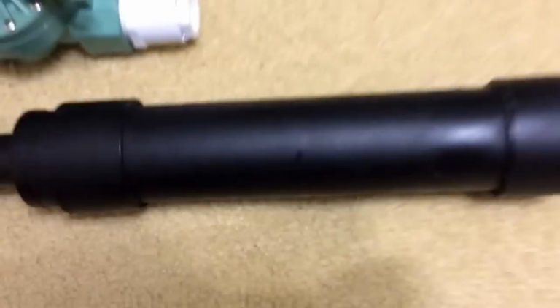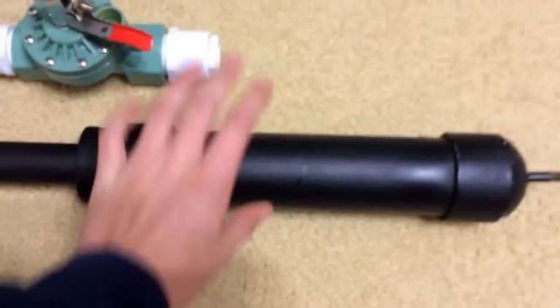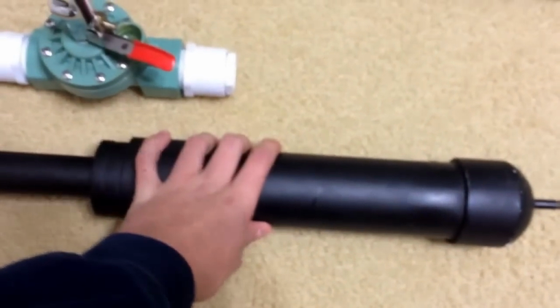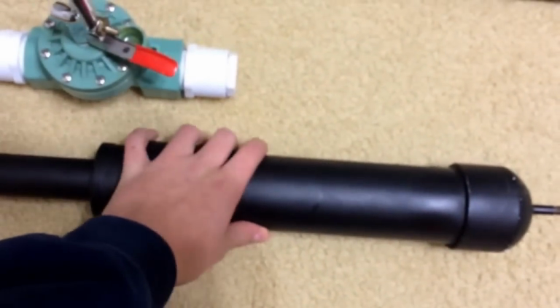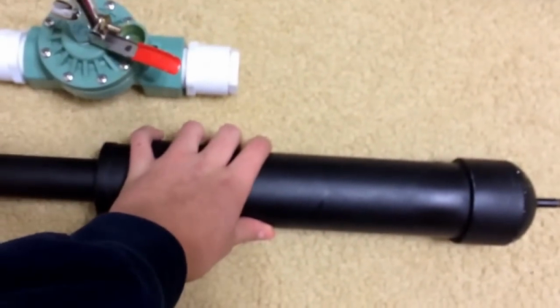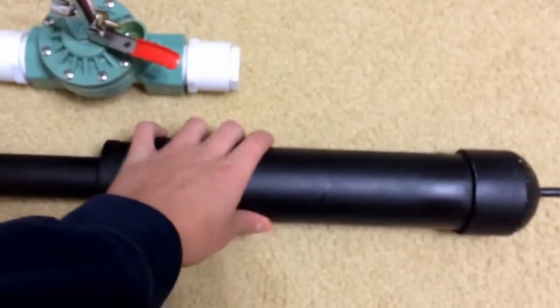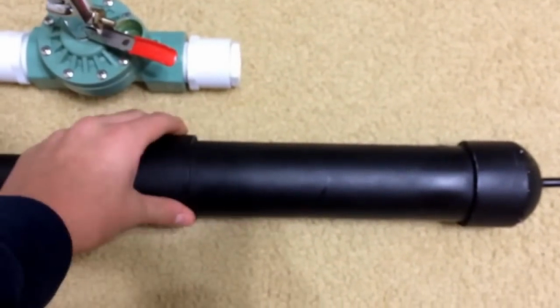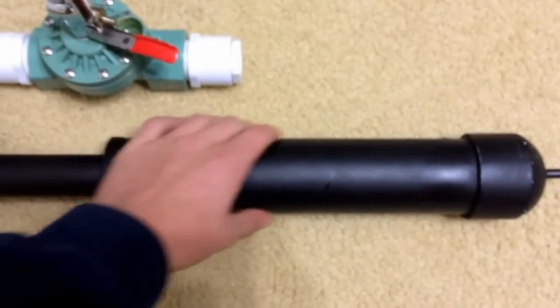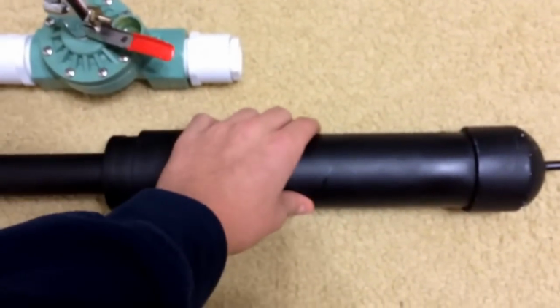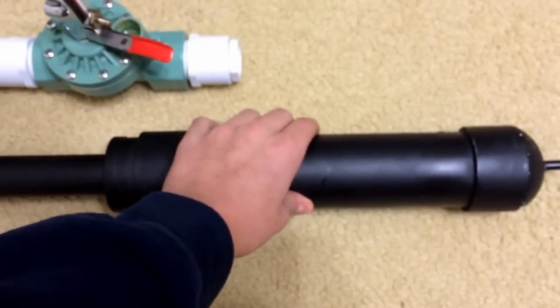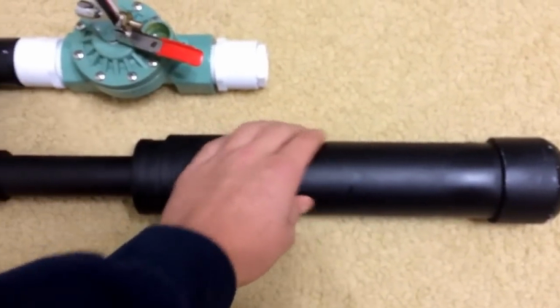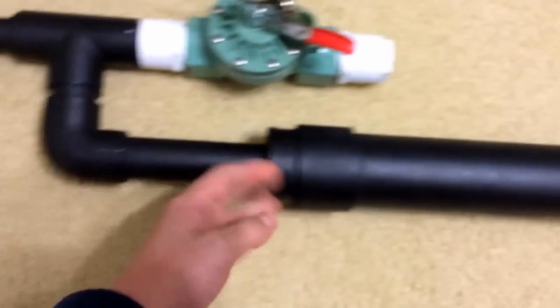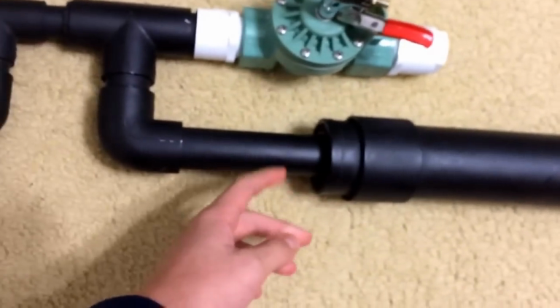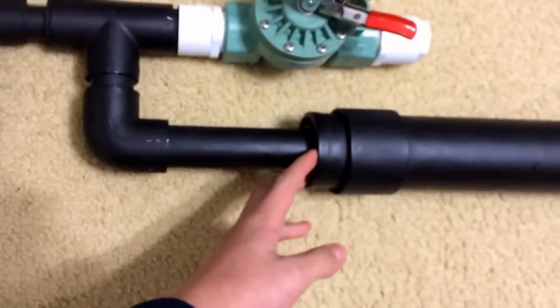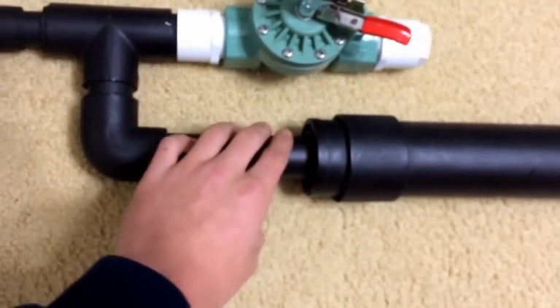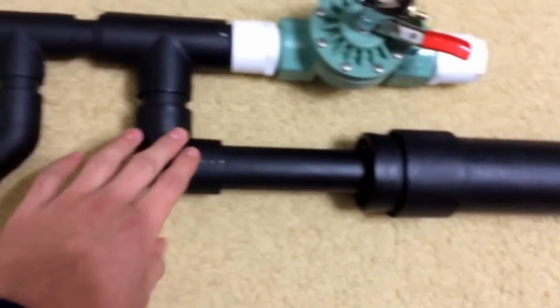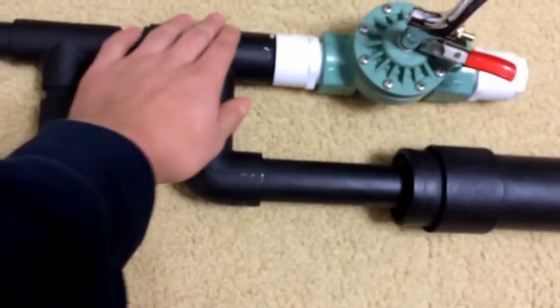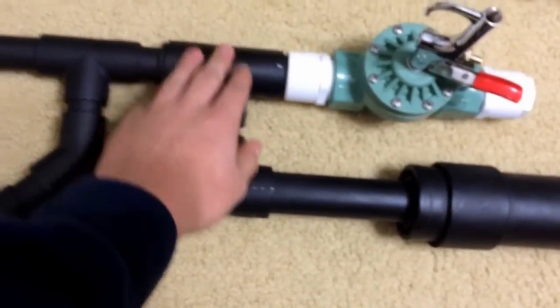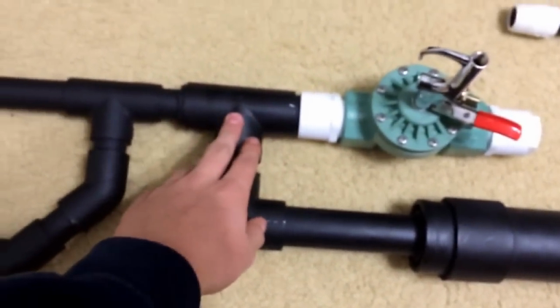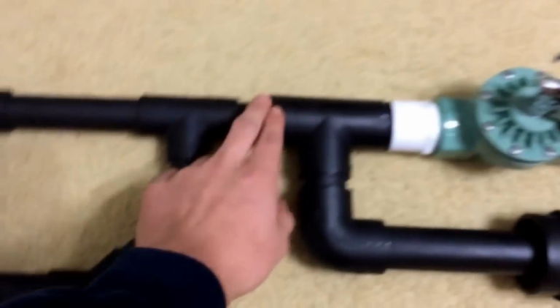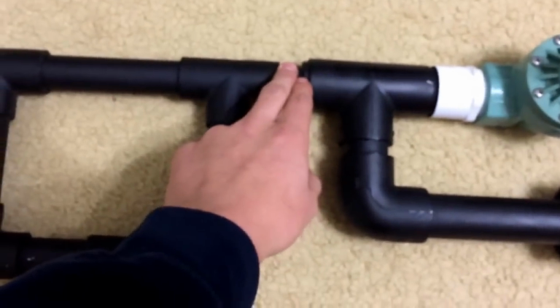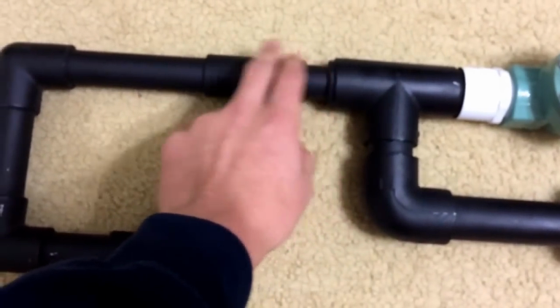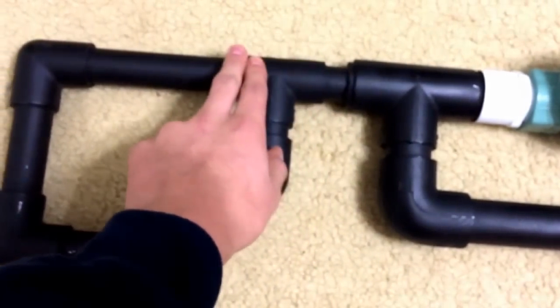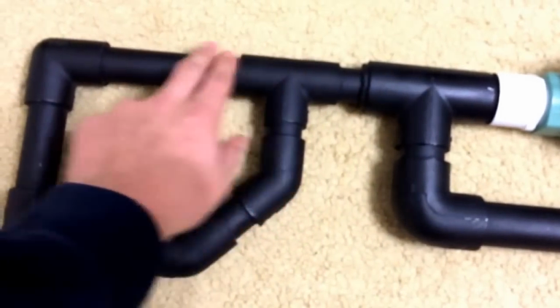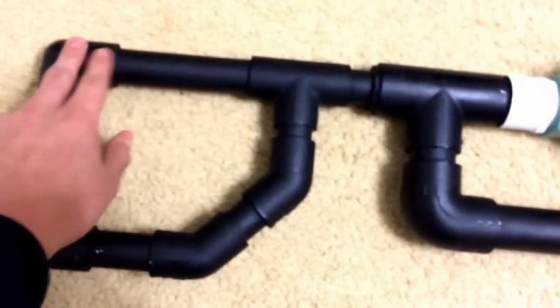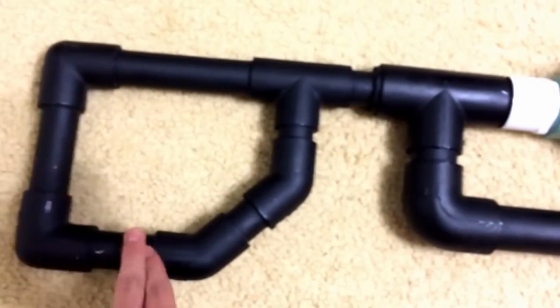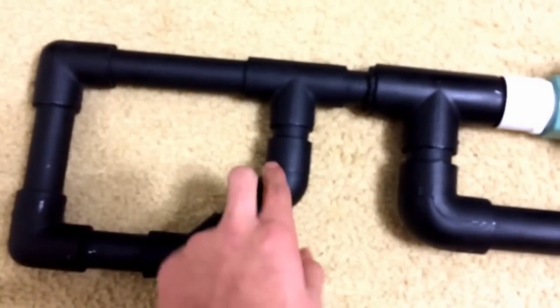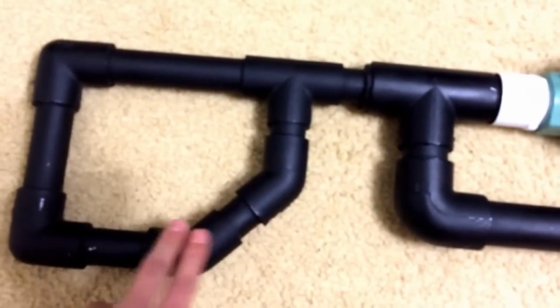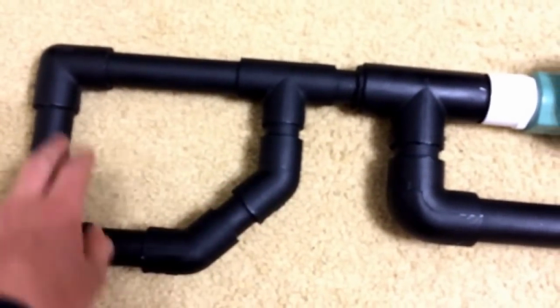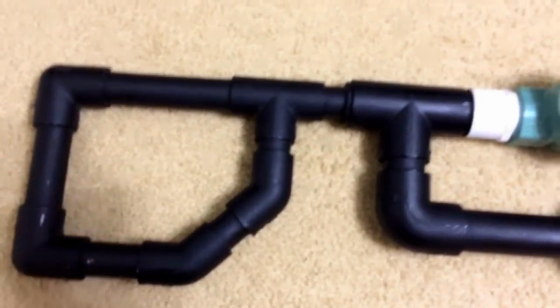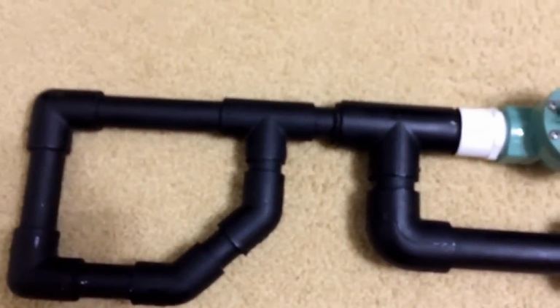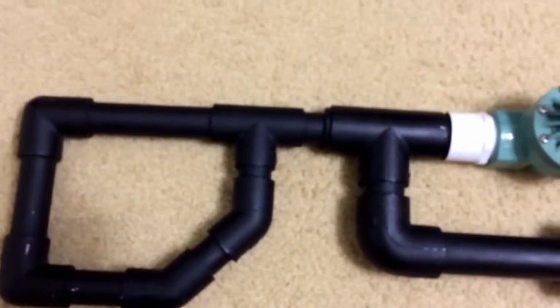The tank right here, the main pressure tank, is made of 2-inch pipe, which then reduces to a 1-inch pipe, which then reduces to a 3/4-inch pipe. And it's all just glued together with cement and primer.